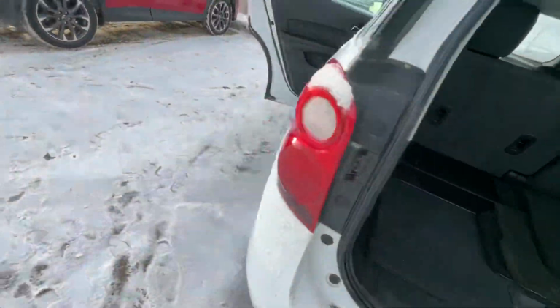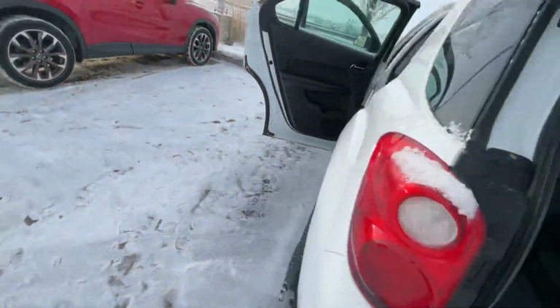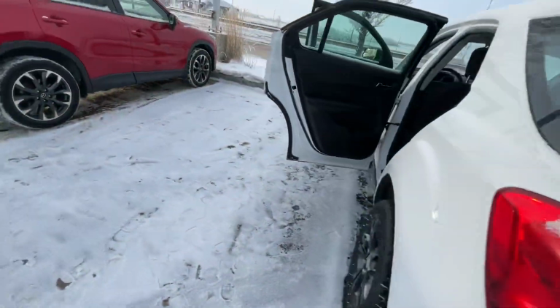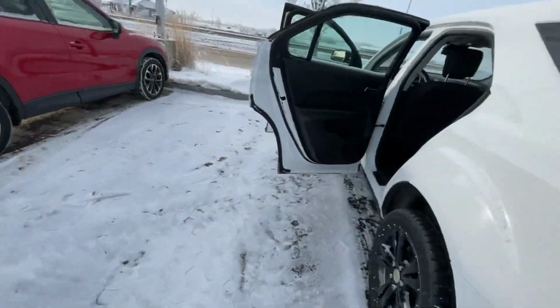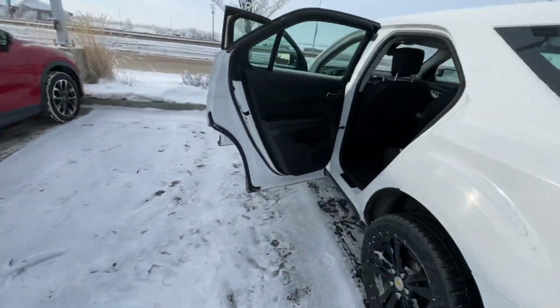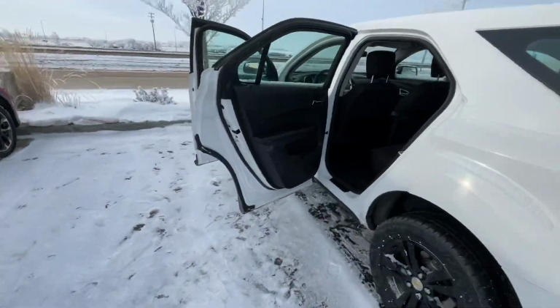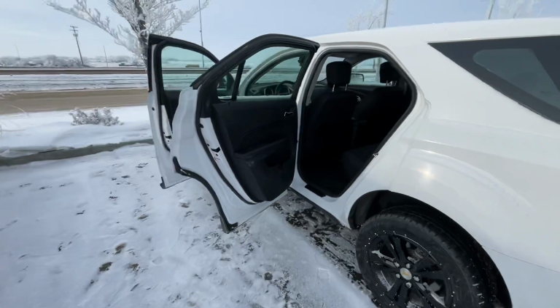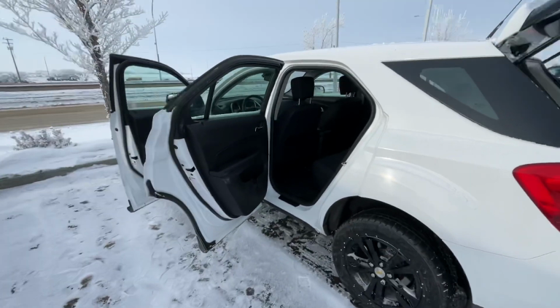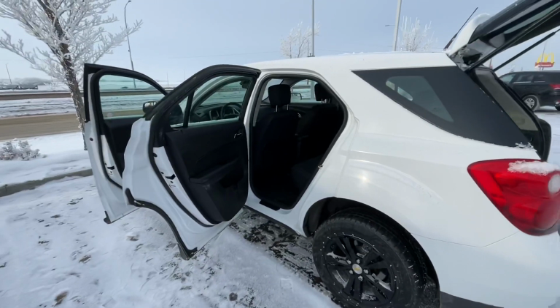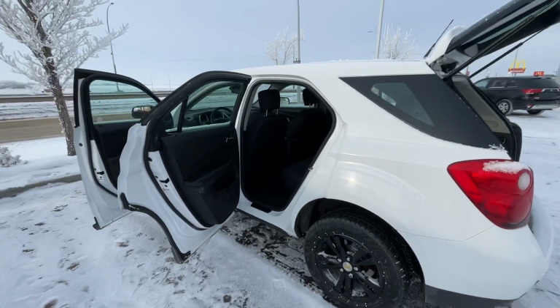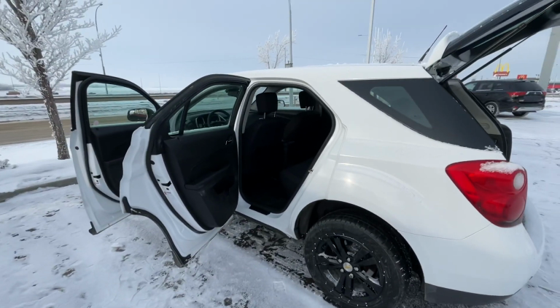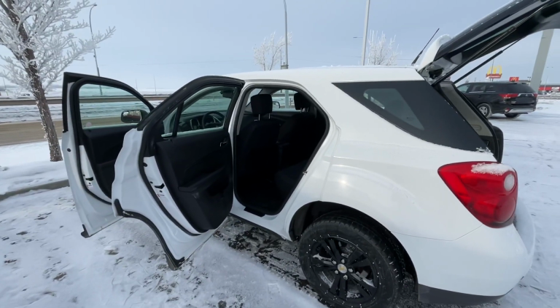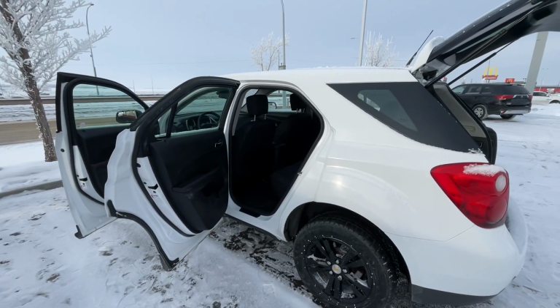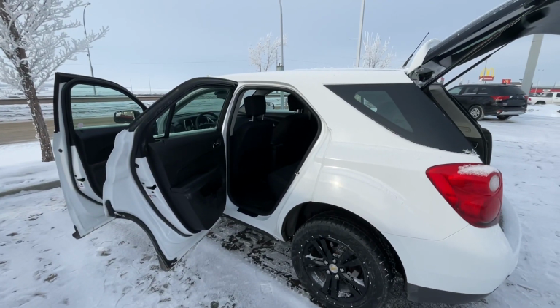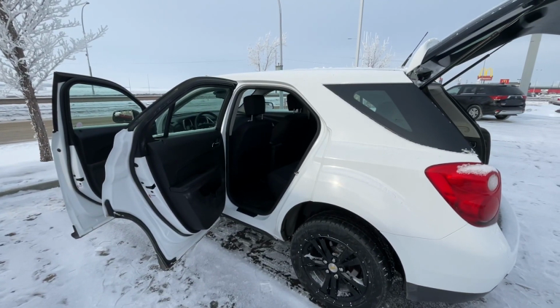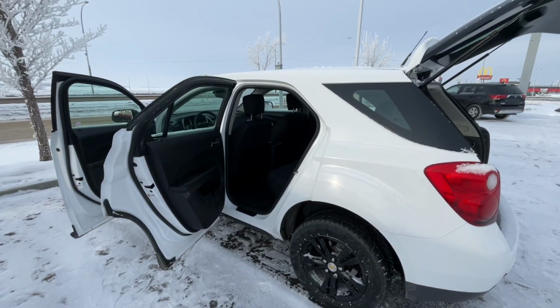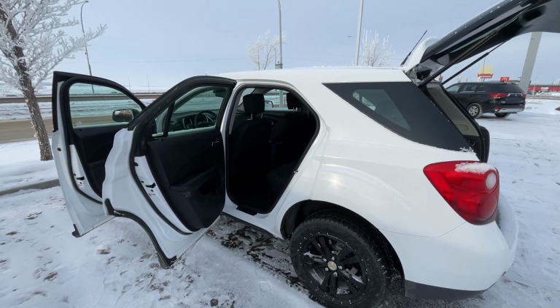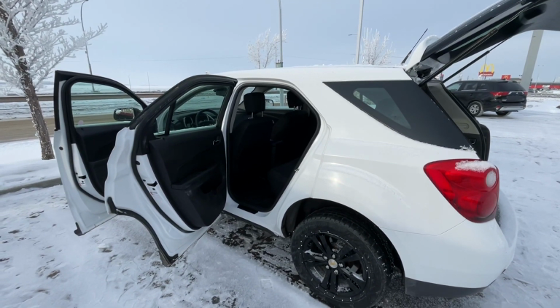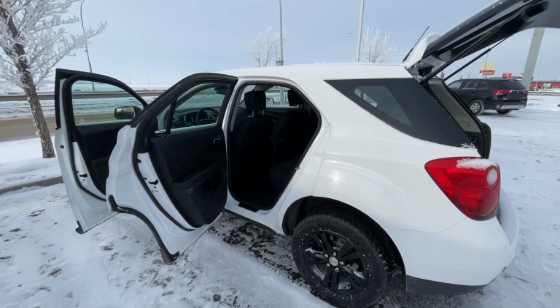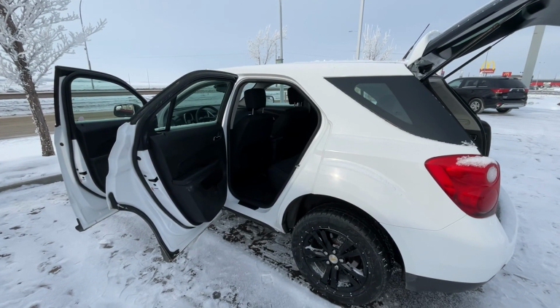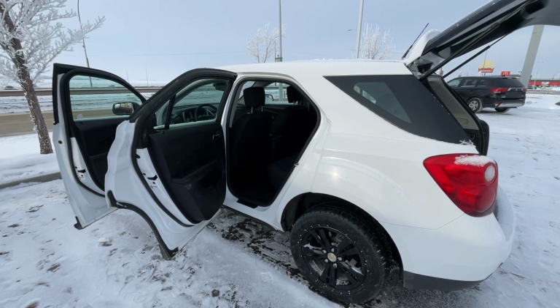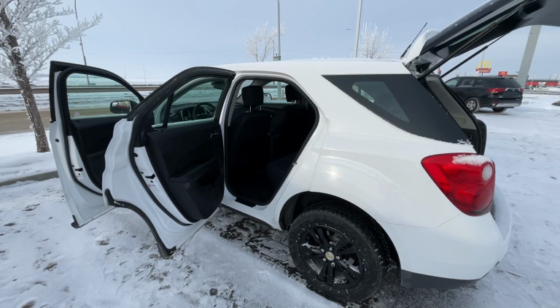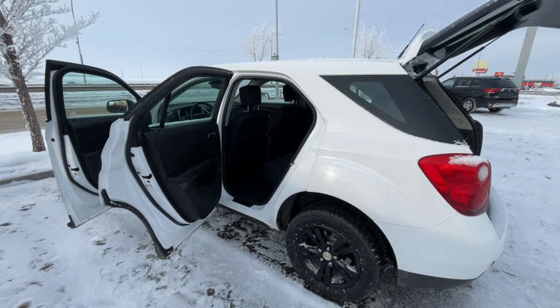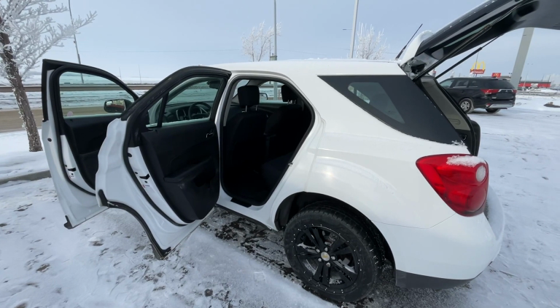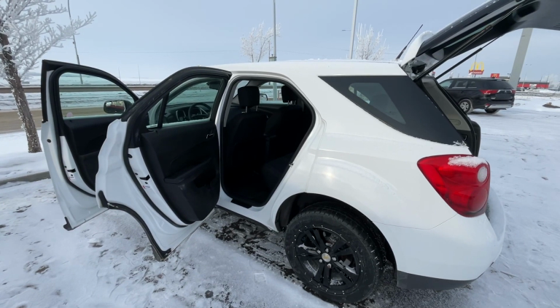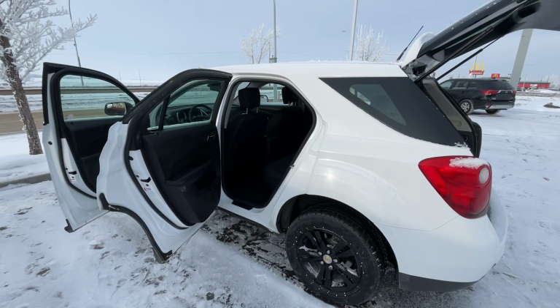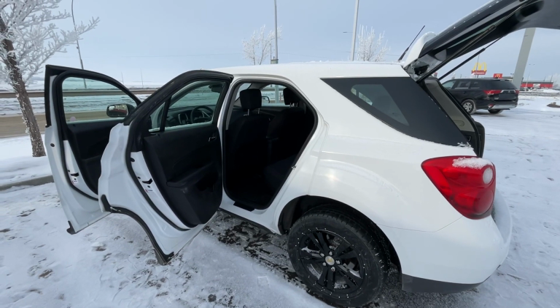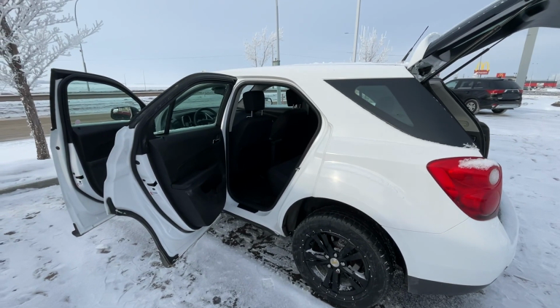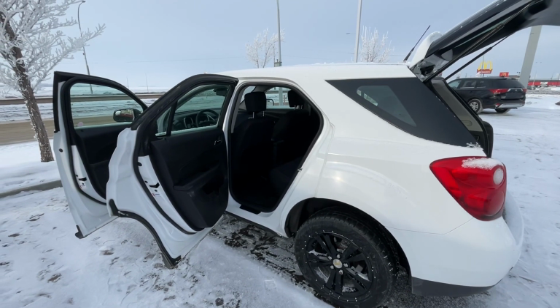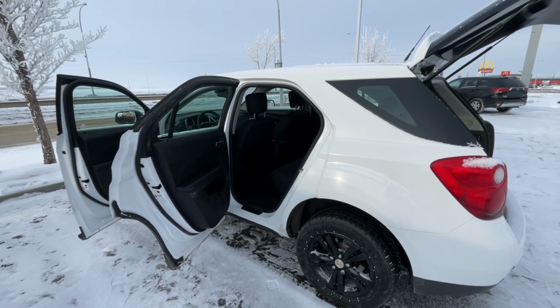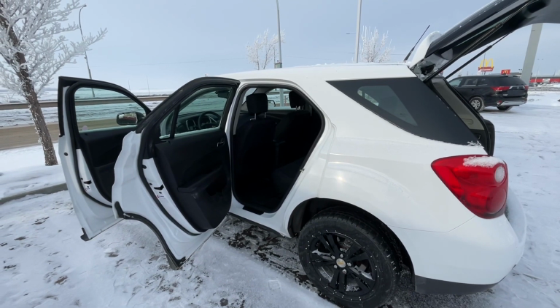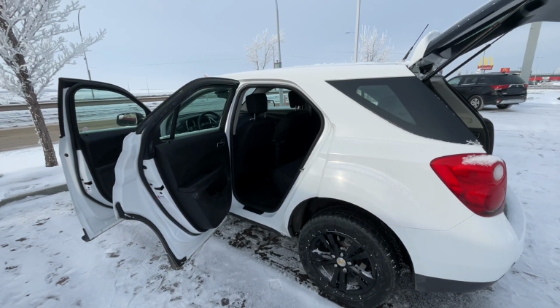Gurwinder, give me a call back at 780-986-9665 so we can discuss the rest of the details on this beautiful car. See you Gurwinder, talk to you soon.